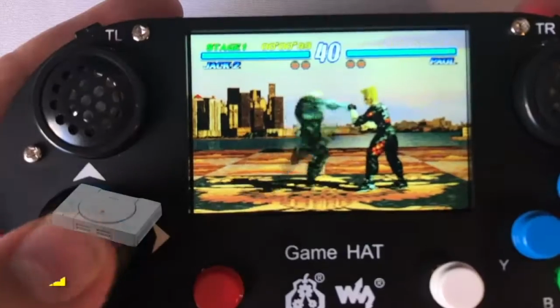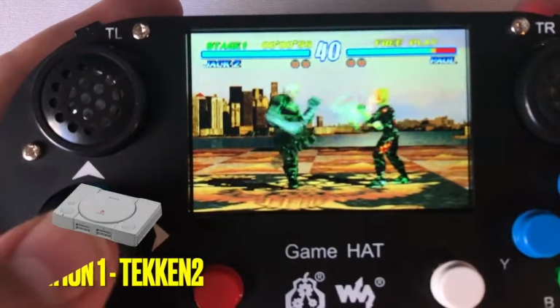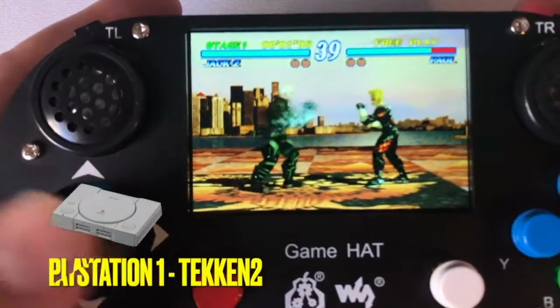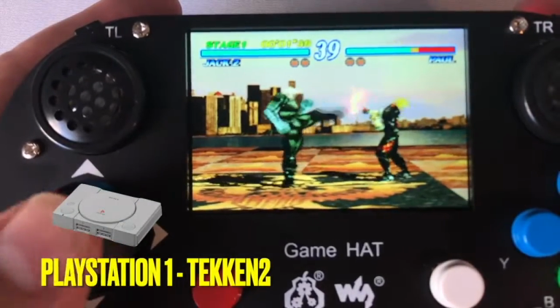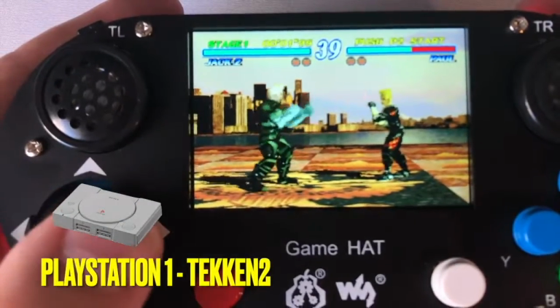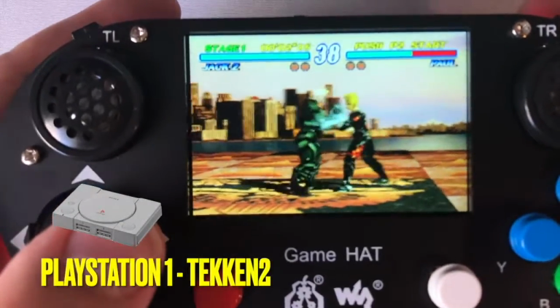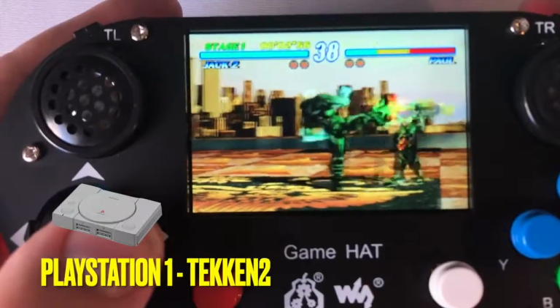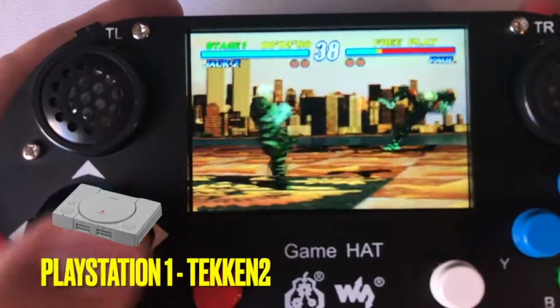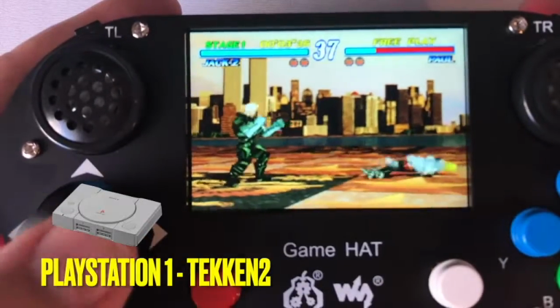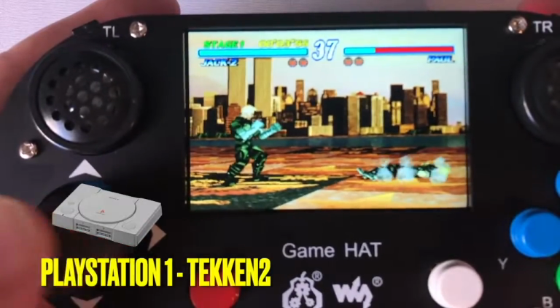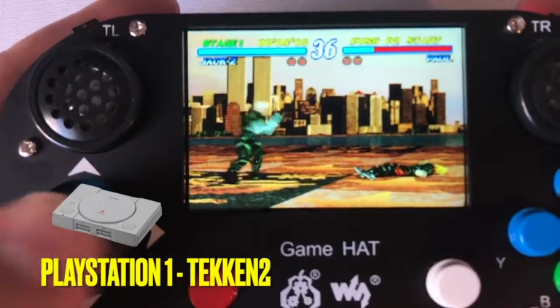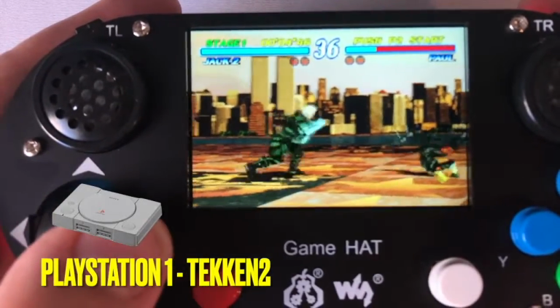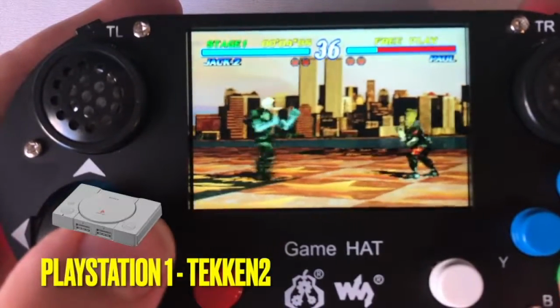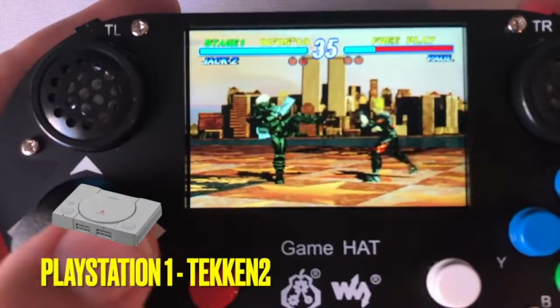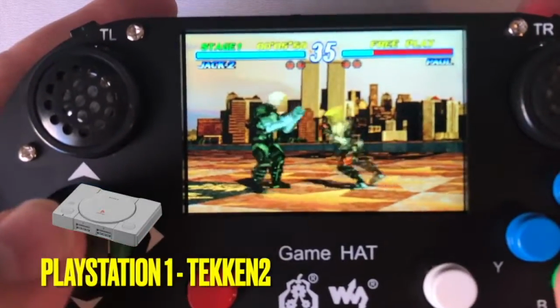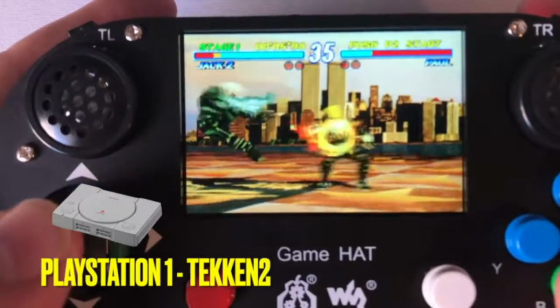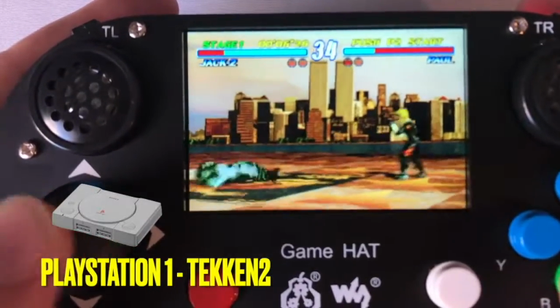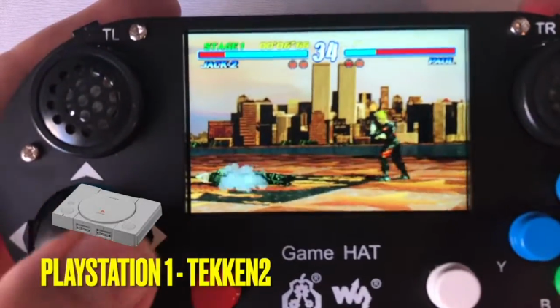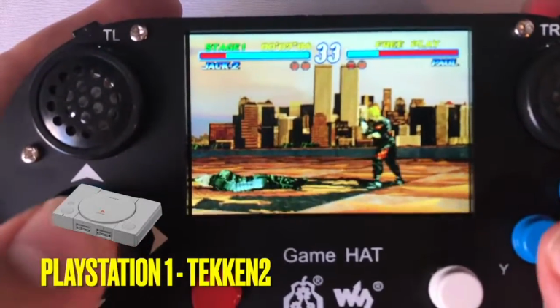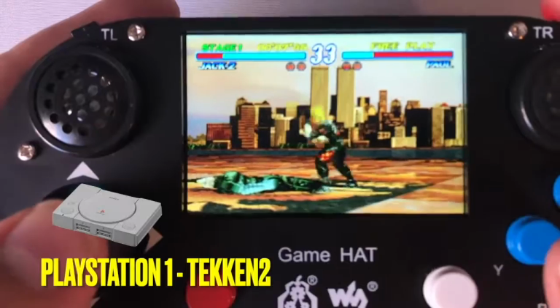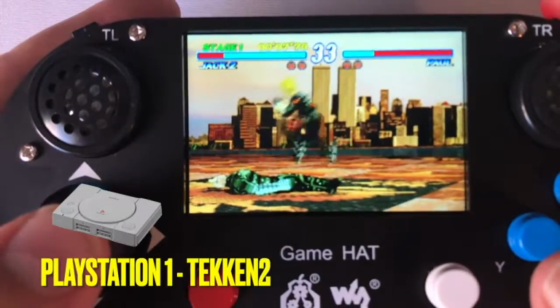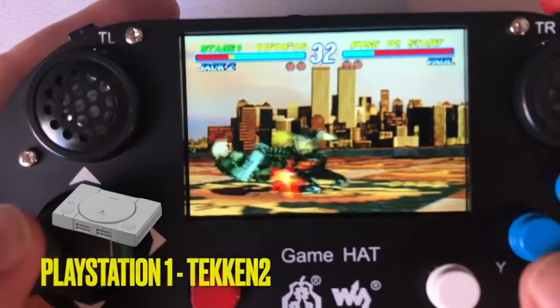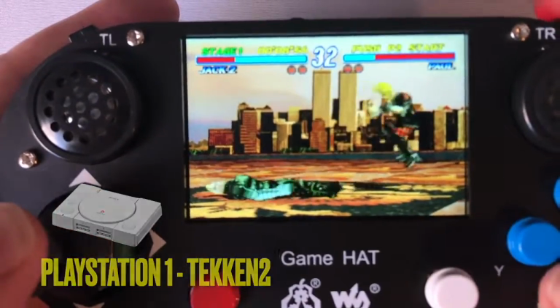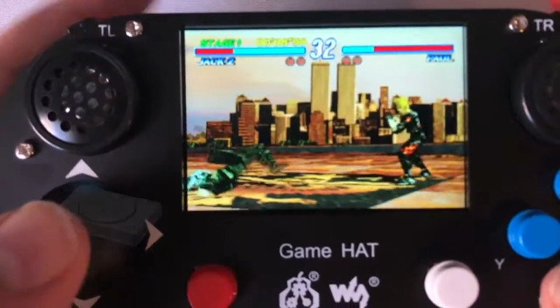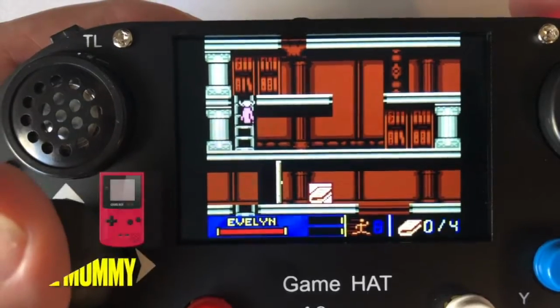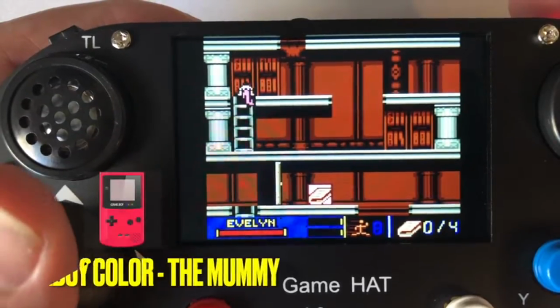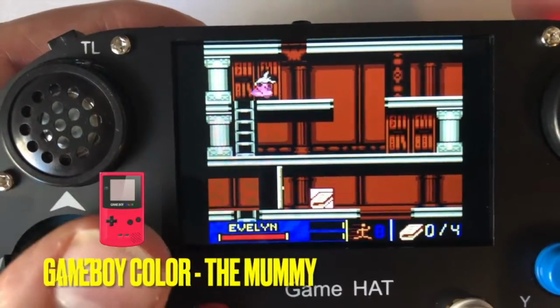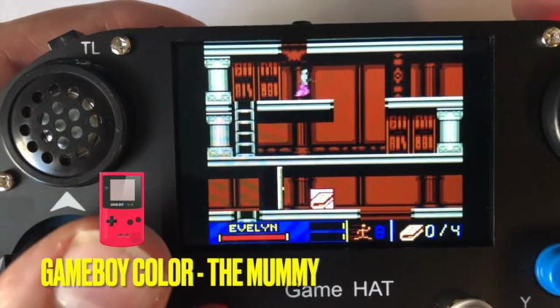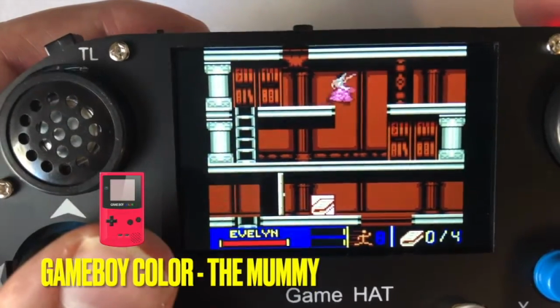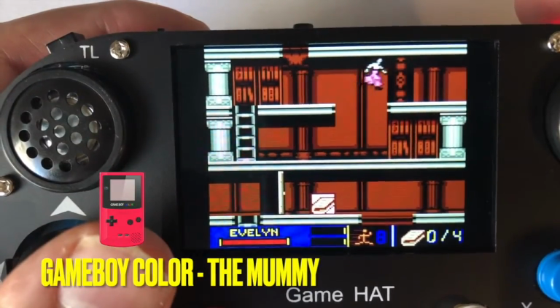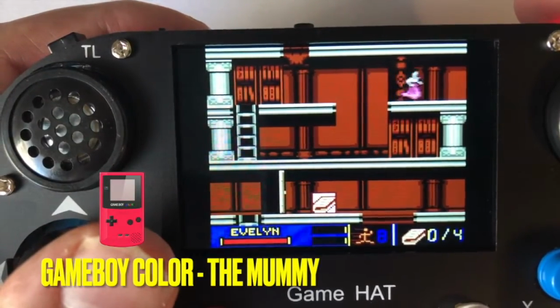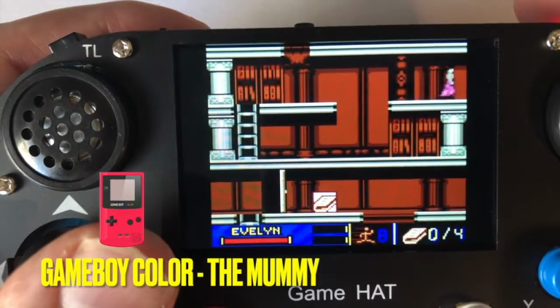What did surprise me was the PlayStation 1 emulation. It felt smooth, and I was quite surprised with what I was seeing. Good job, Raspberry Pi 3. Here's a quick look at other games that worked really well on this thing.